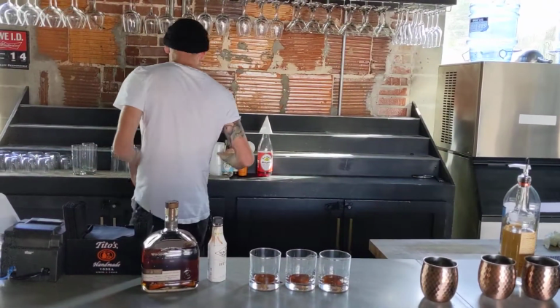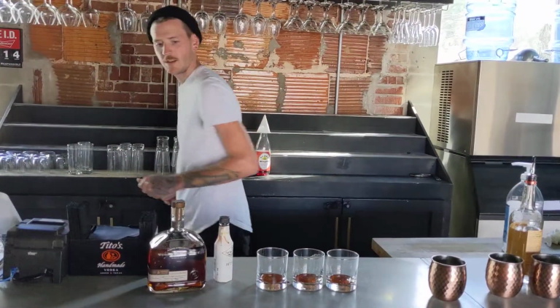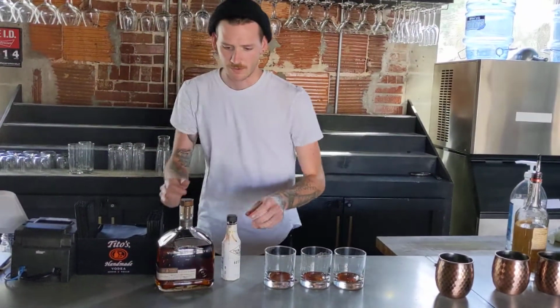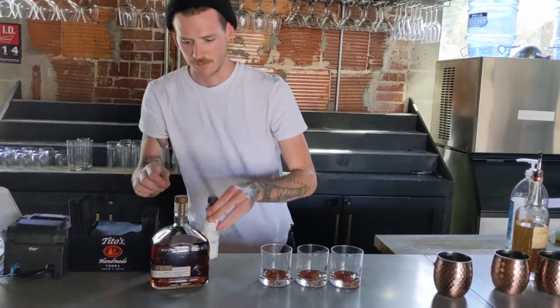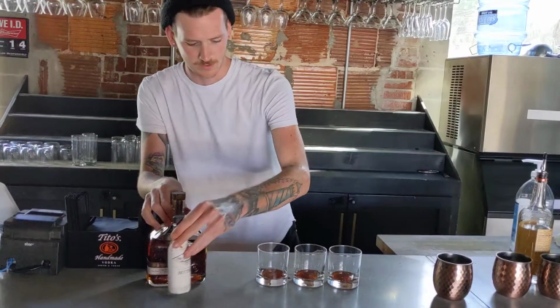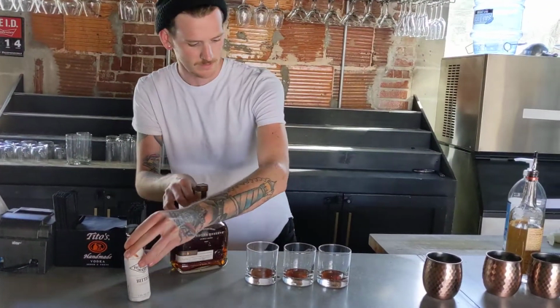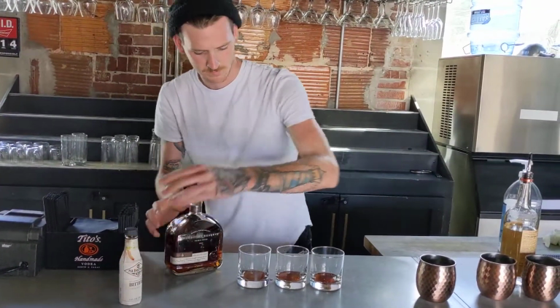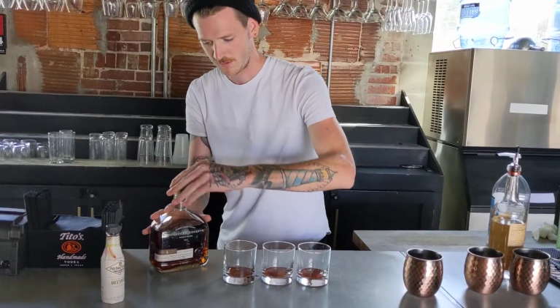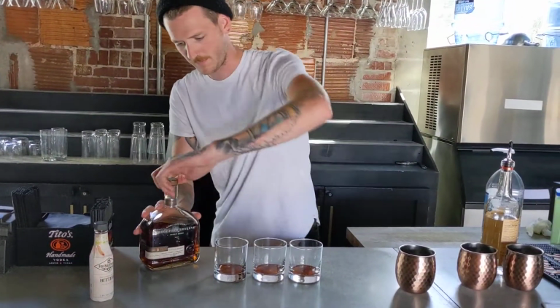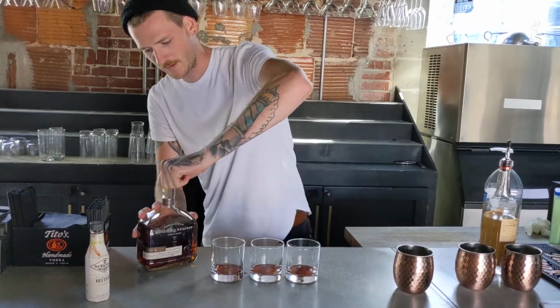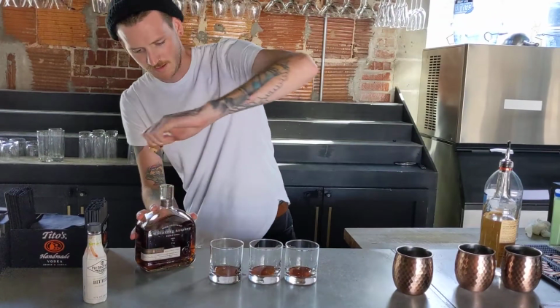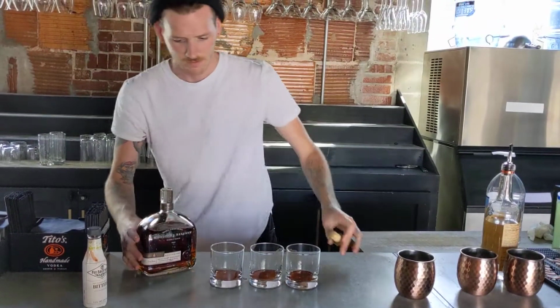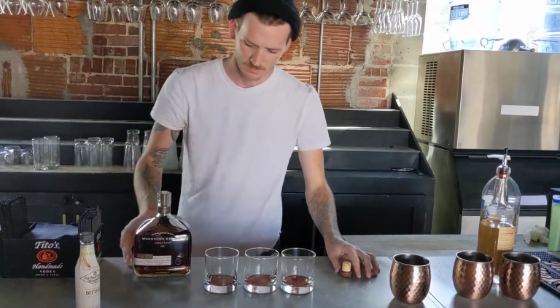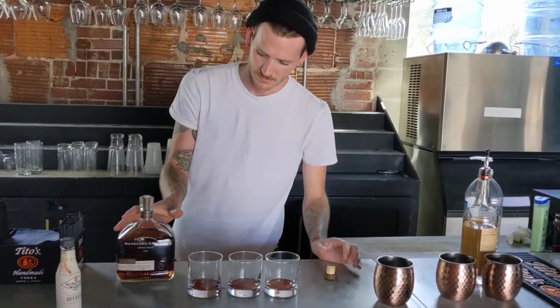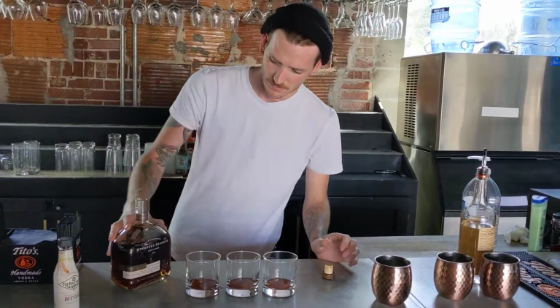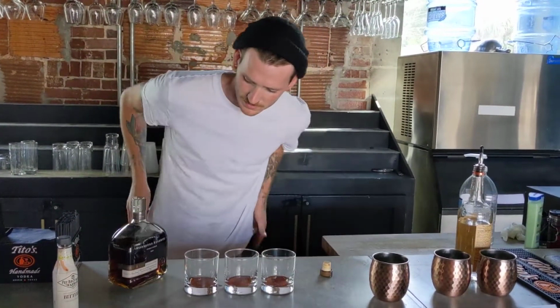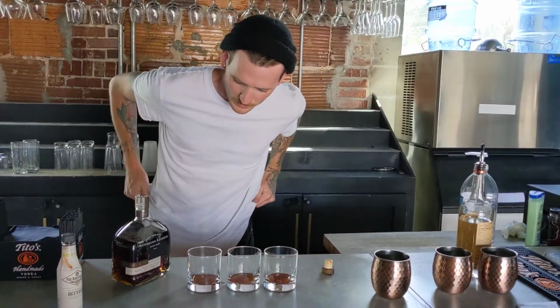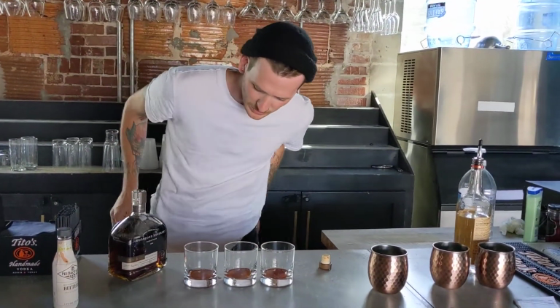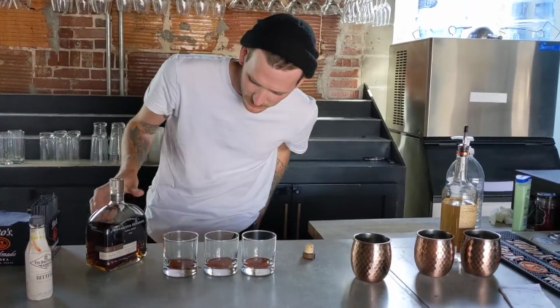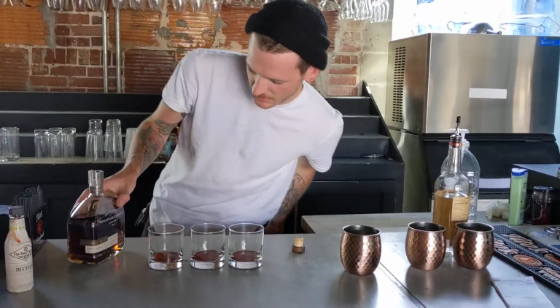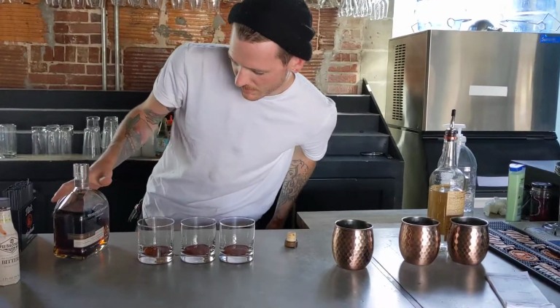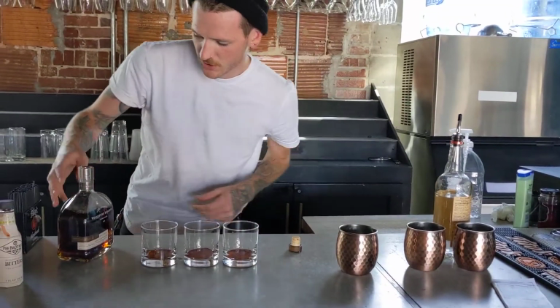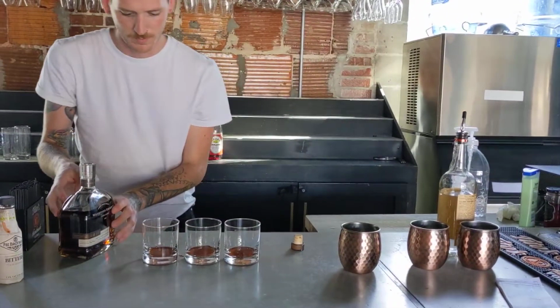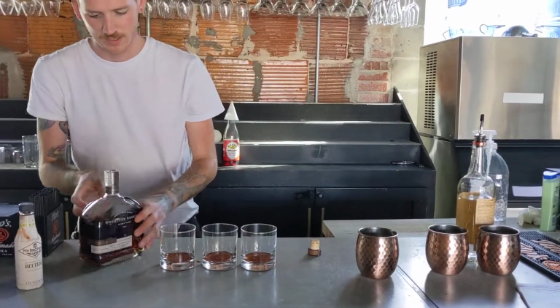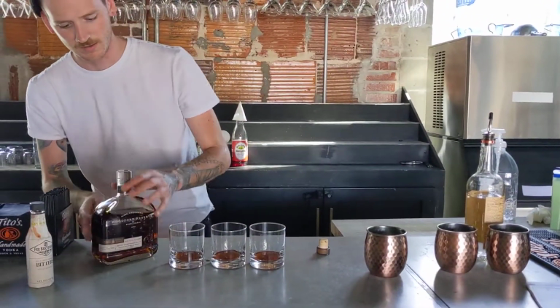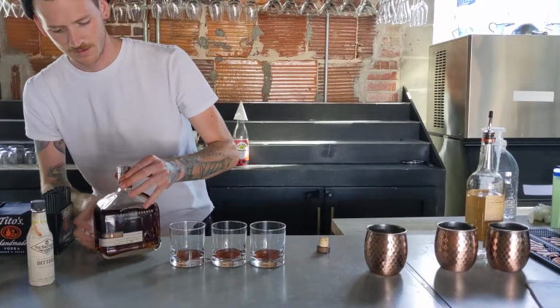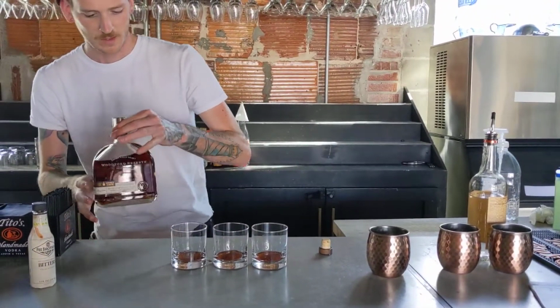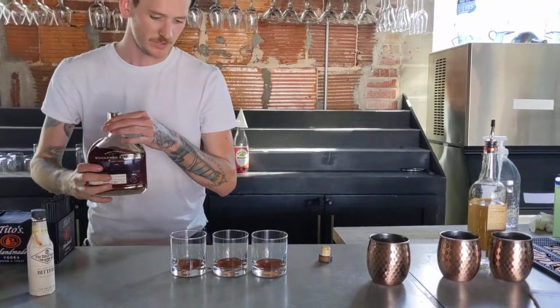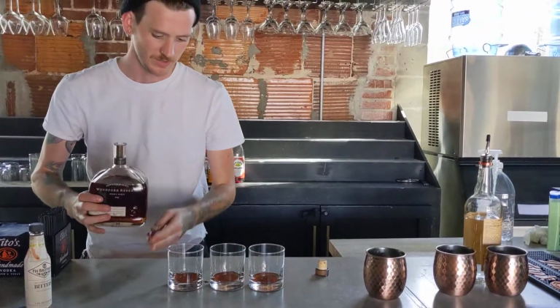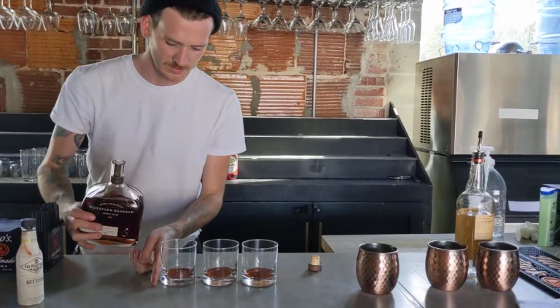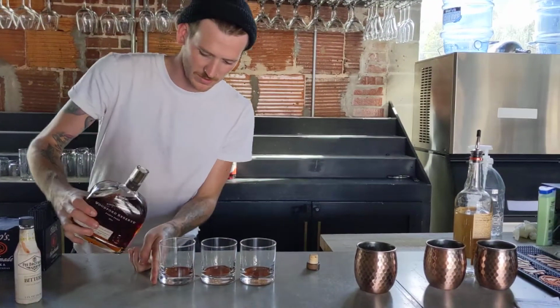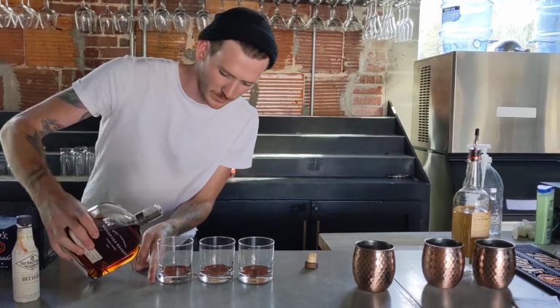I don't know where our jigger went, but... And what kind of alcohol is that? It says 1792 Reserve — I believe it's a straight bourbon whiskey. If you don't have a jigger, two ounces. I usually do two fingers.